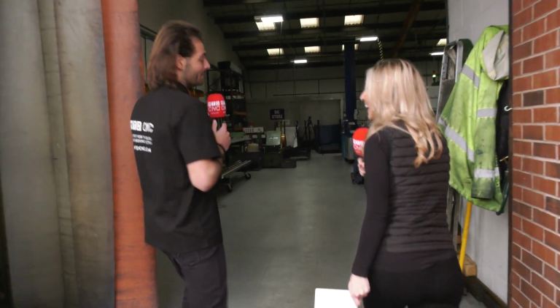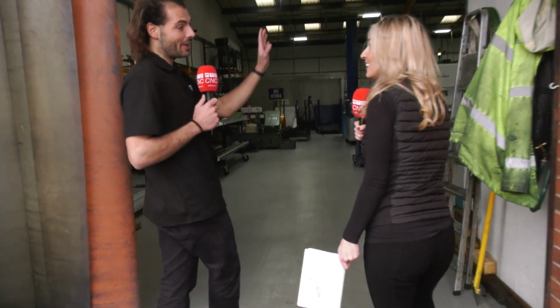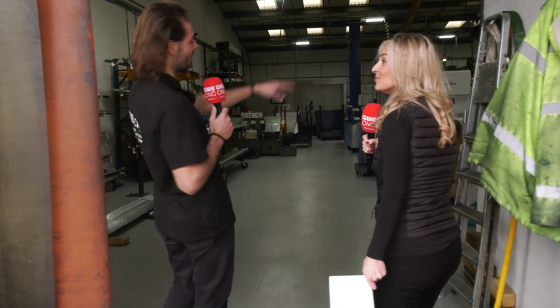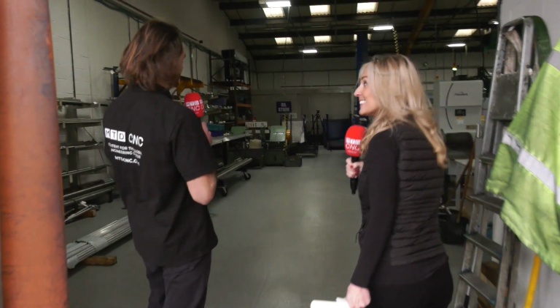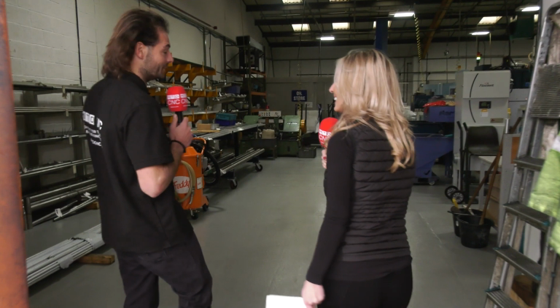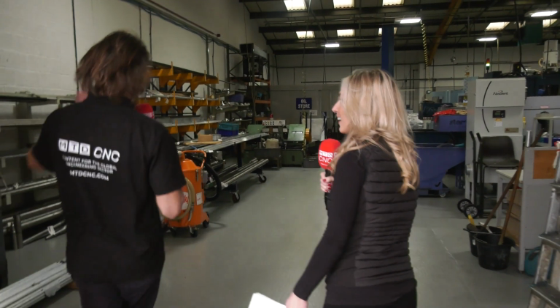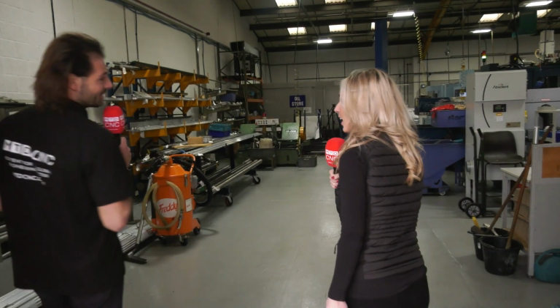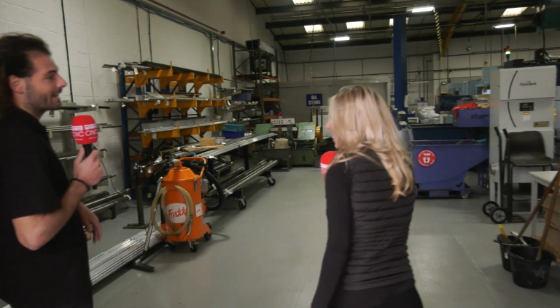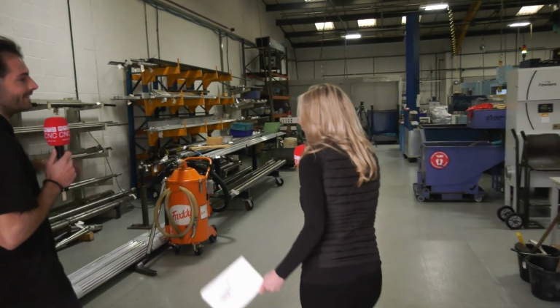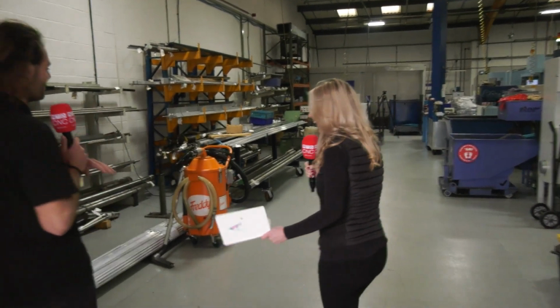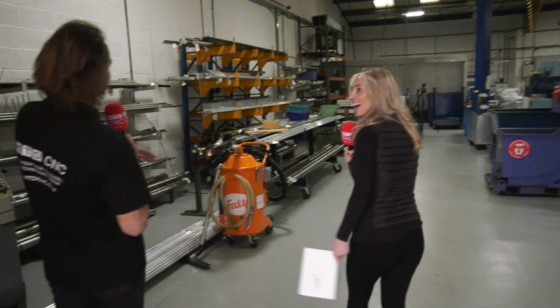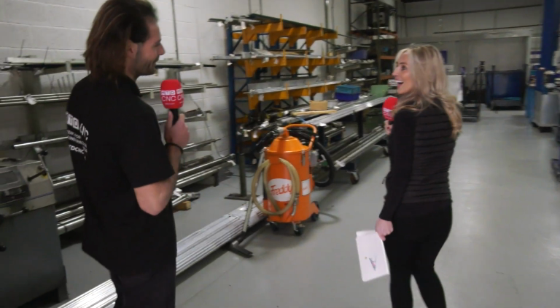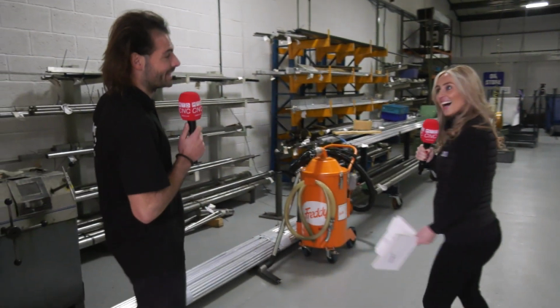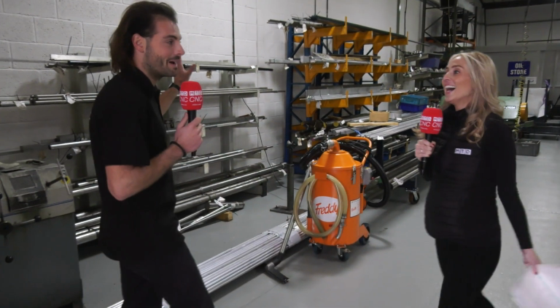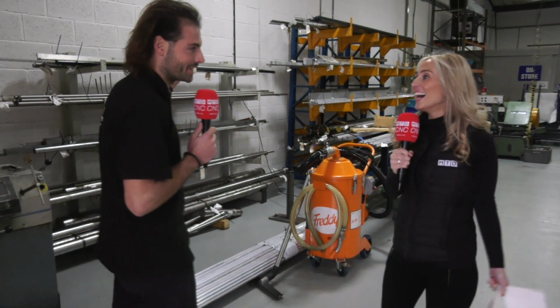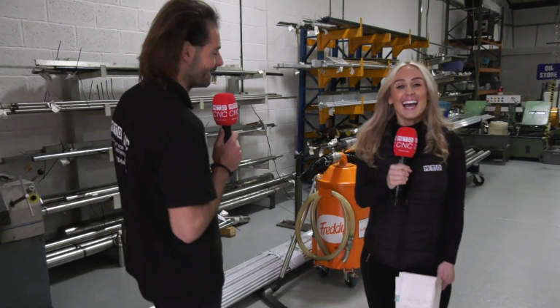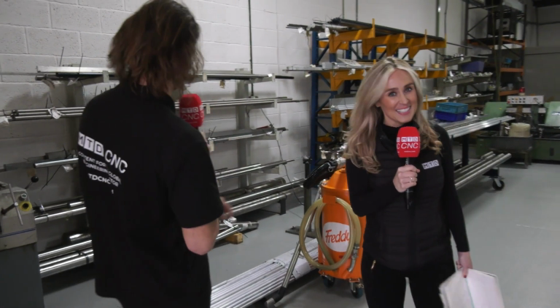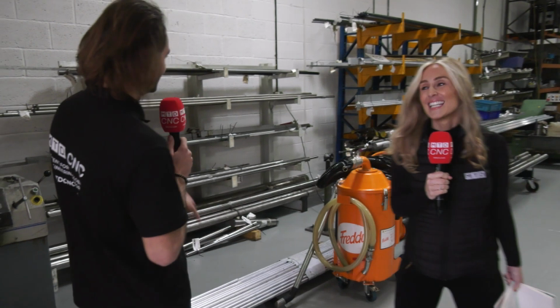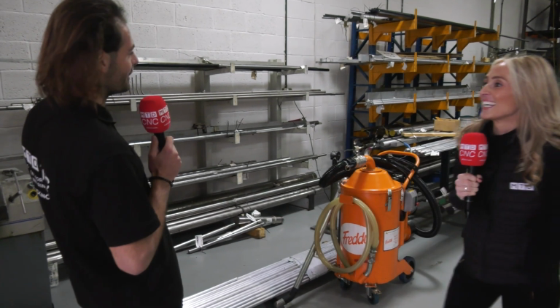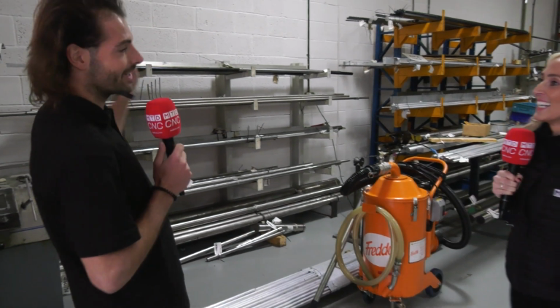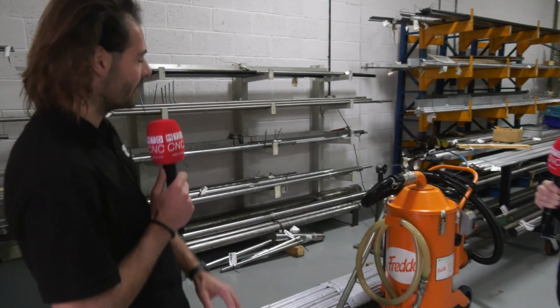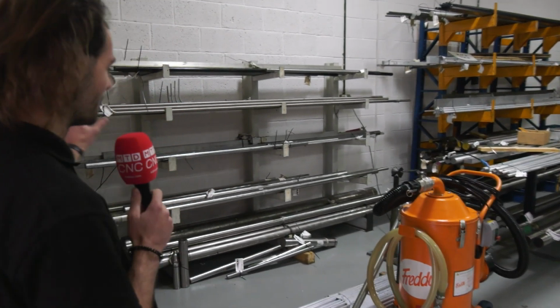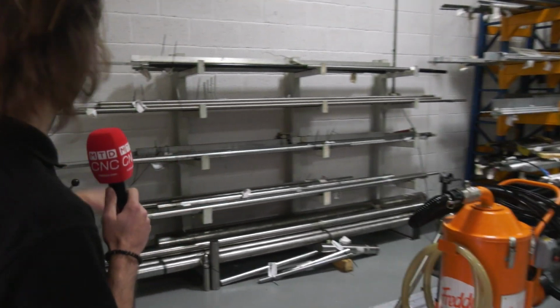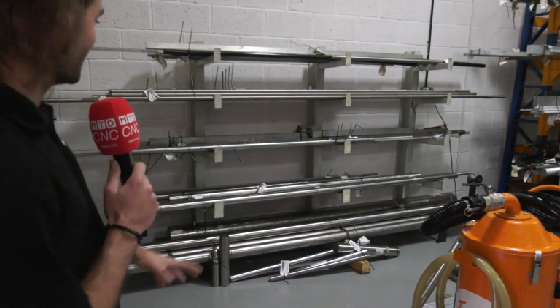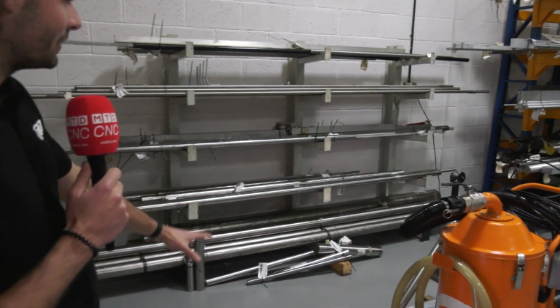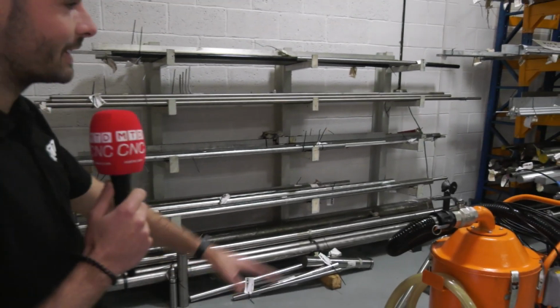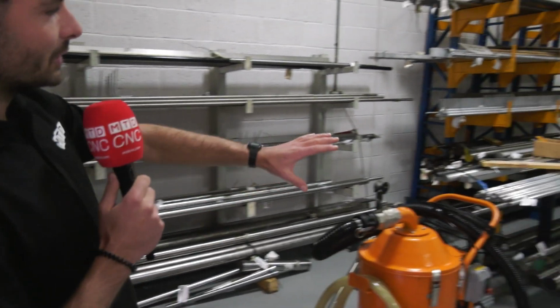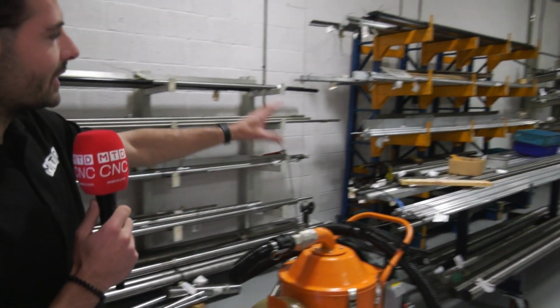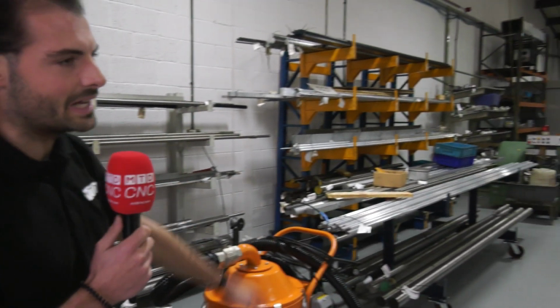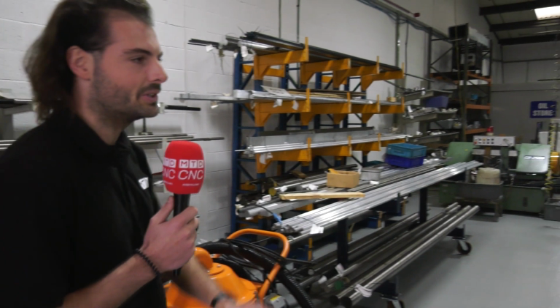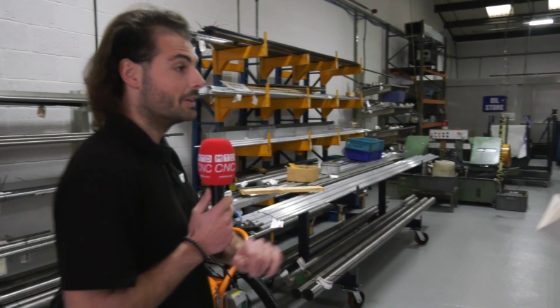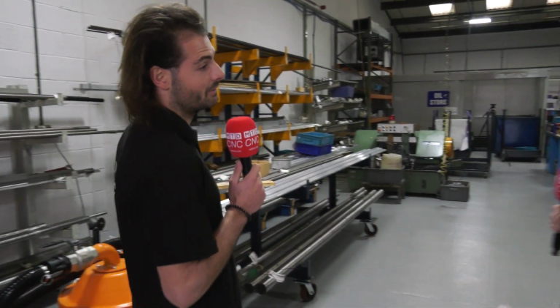So we're going to be talking about that a little bit later. First of all, look at the material racks. I'm very impressed with the engineering management that goes on here at LMS. Look at how nice that is - there's no stuff lying around. It's all cable tied, it's all labeled. Lovely materials.